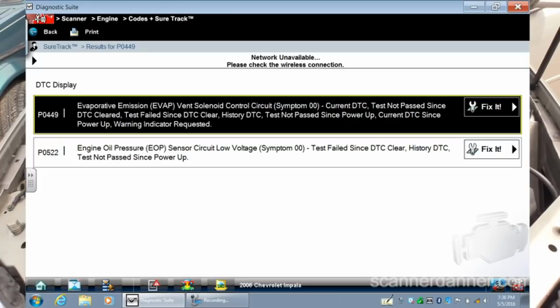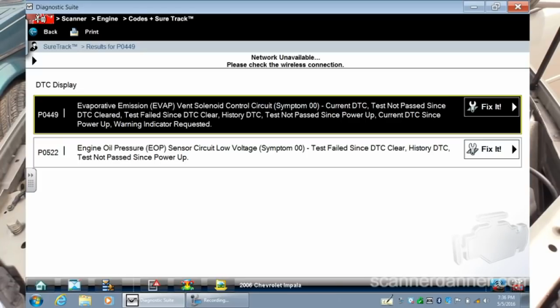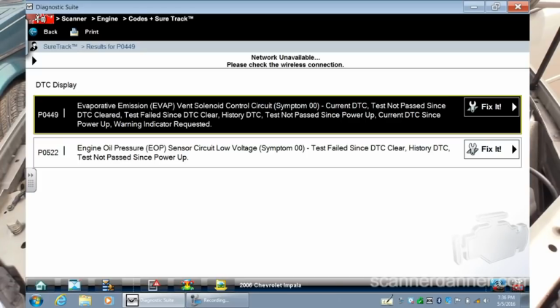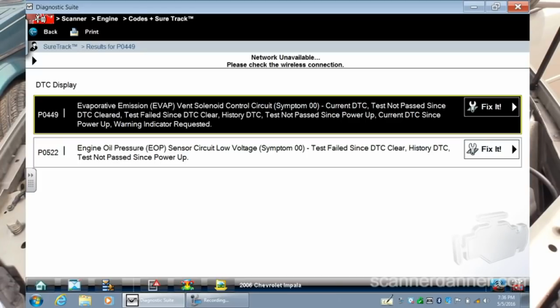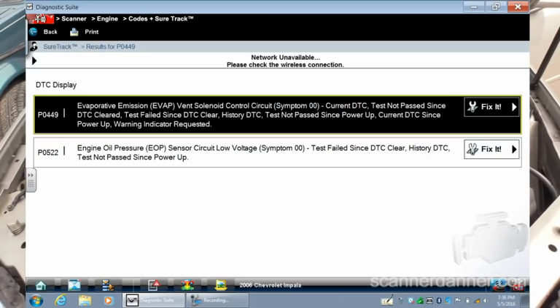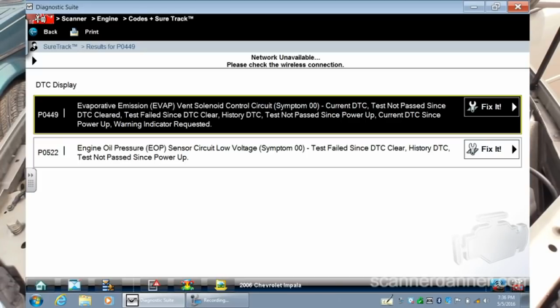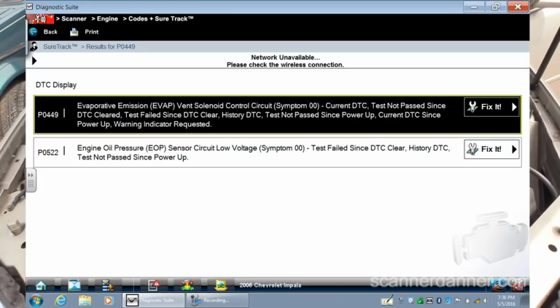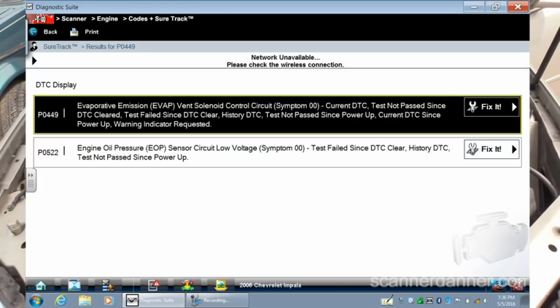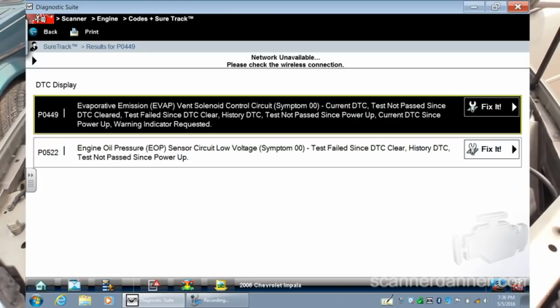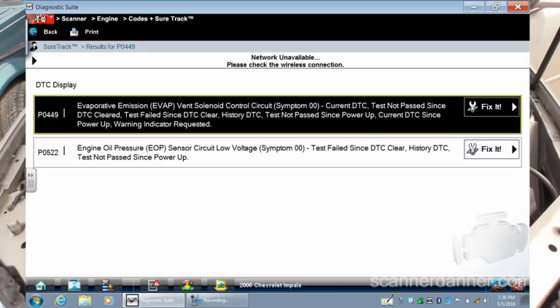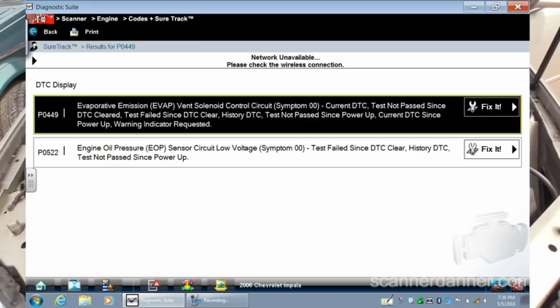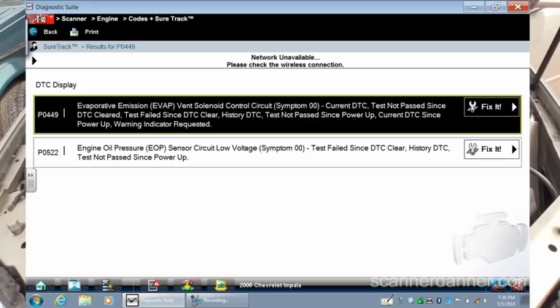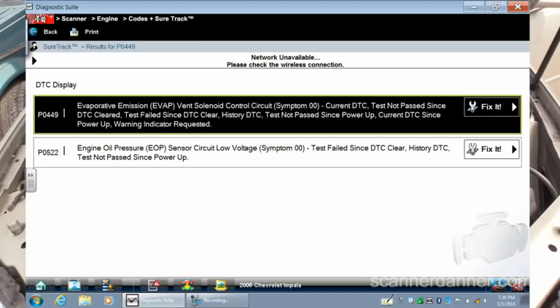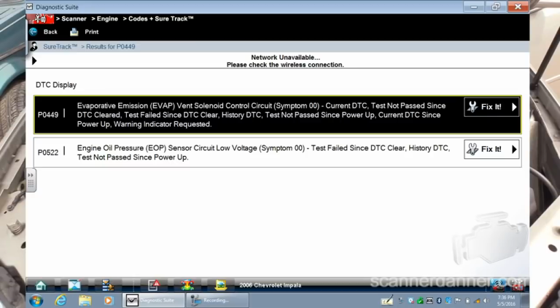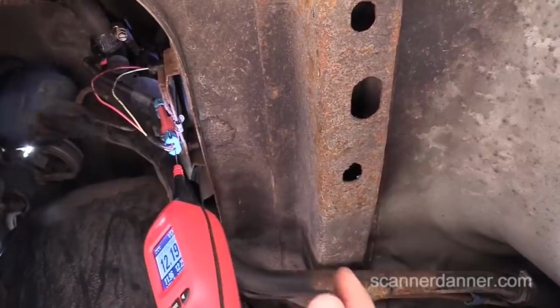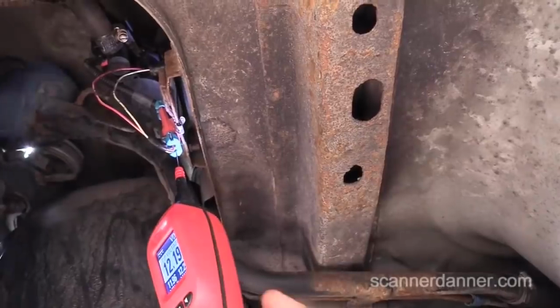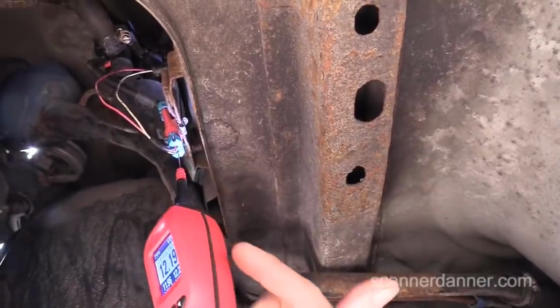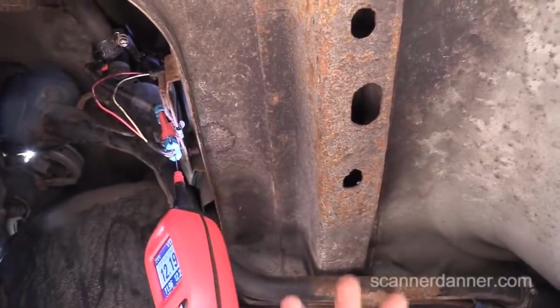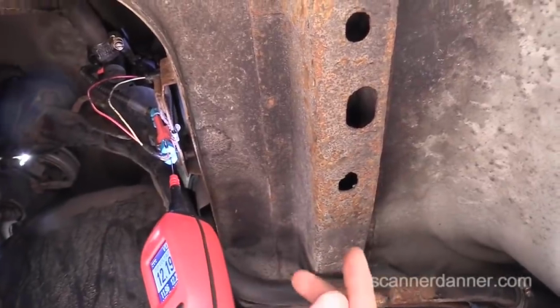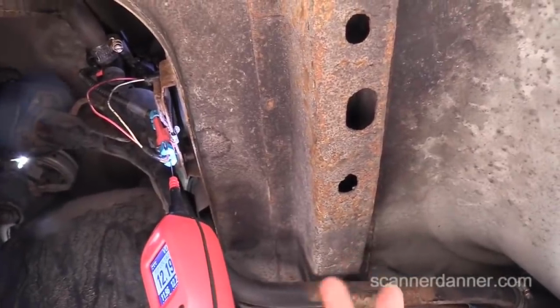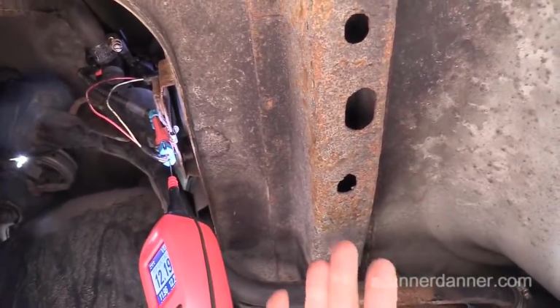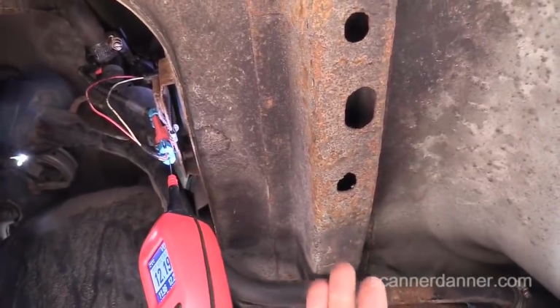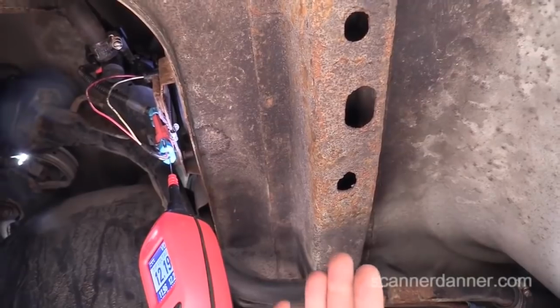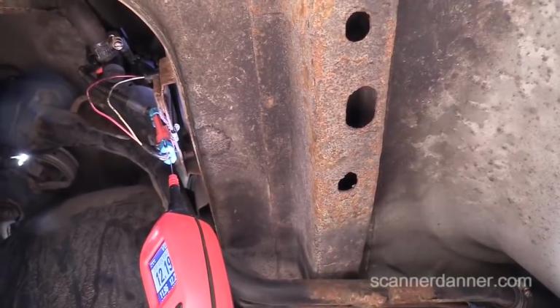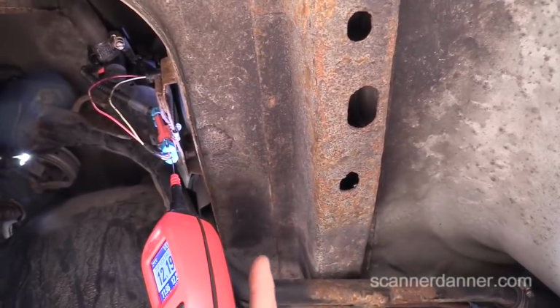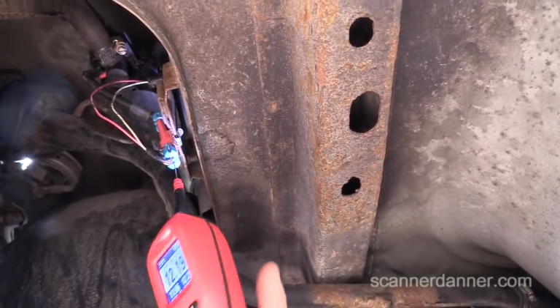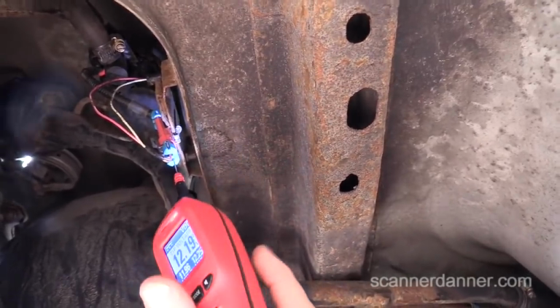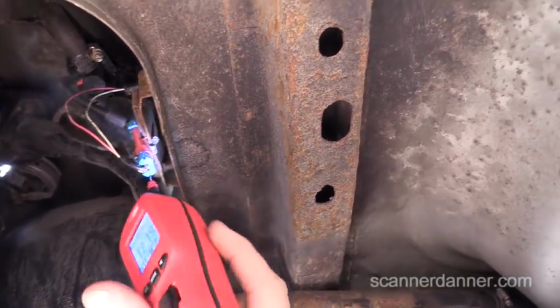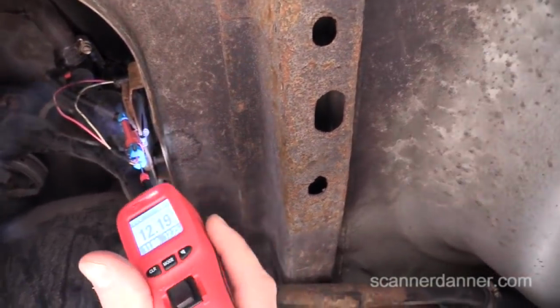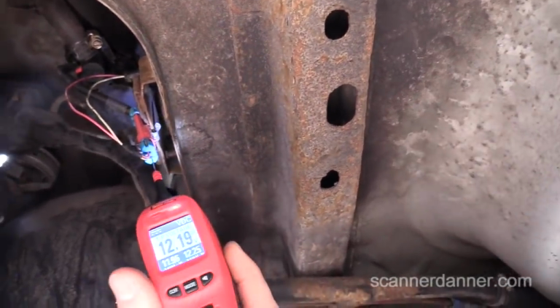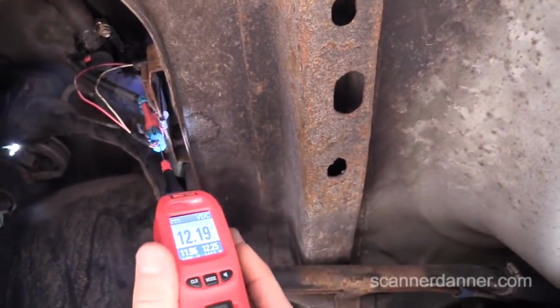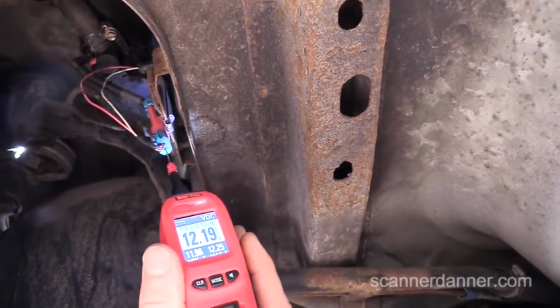The owner of the vehicle replaced the vent solenoid and the connector that goes to it — I'll show you that in a second. For those of you that don't have this tool, you can follow along just using a digital multimeter. Just got to make sure you have a good ground doing these tests.